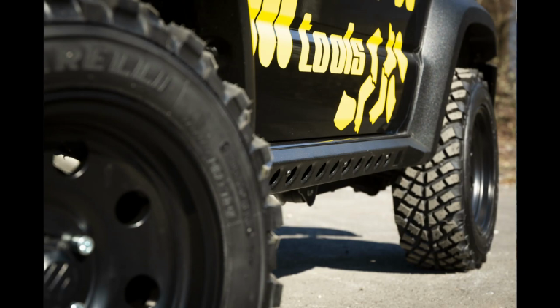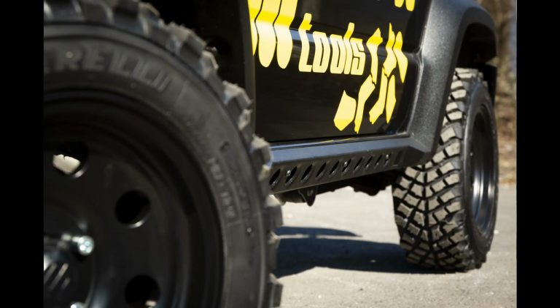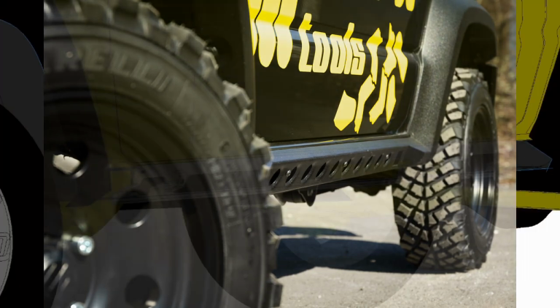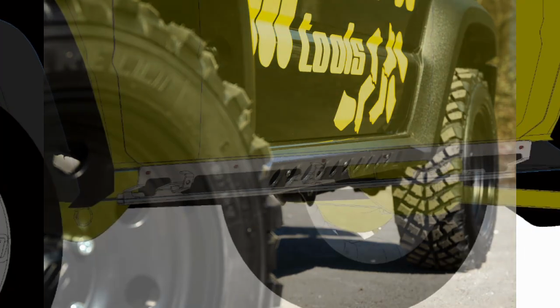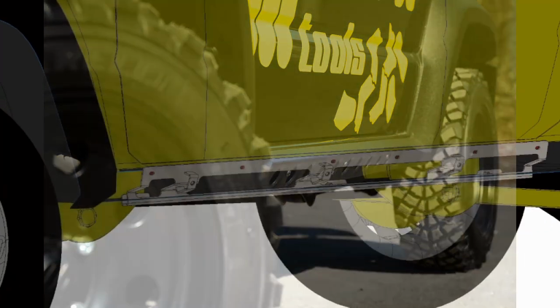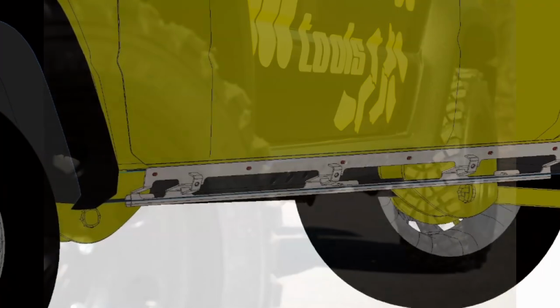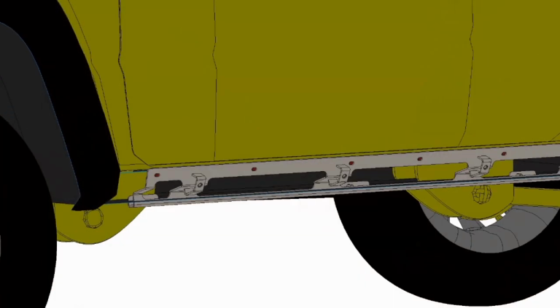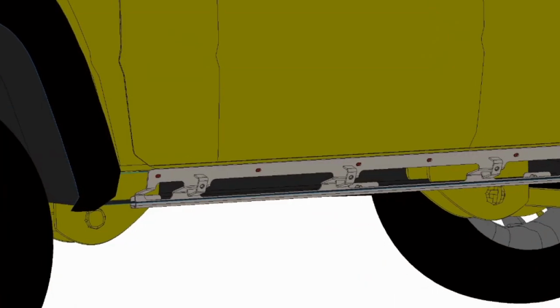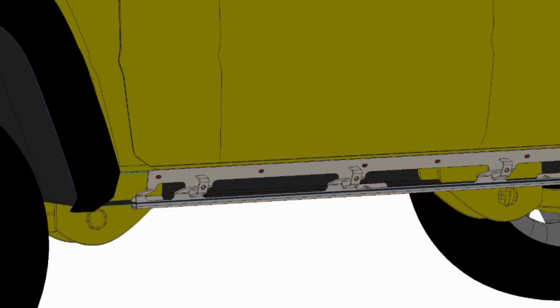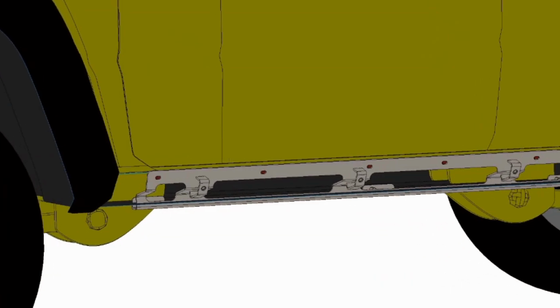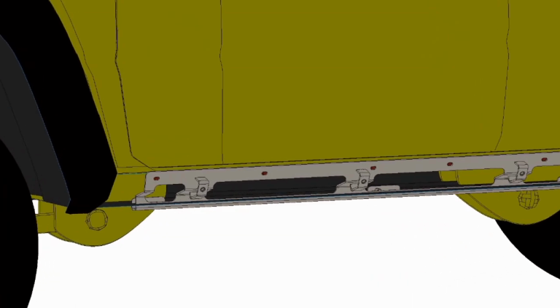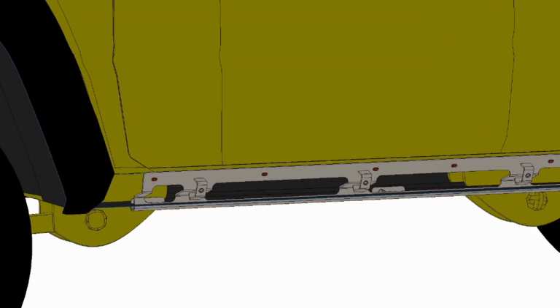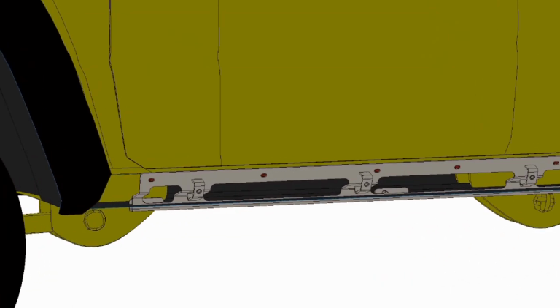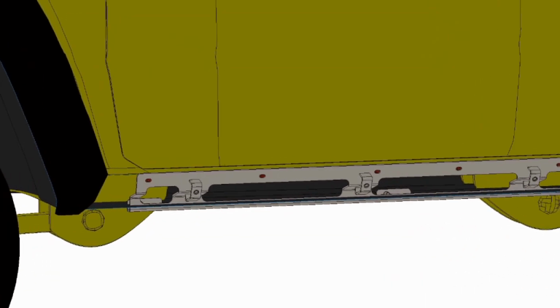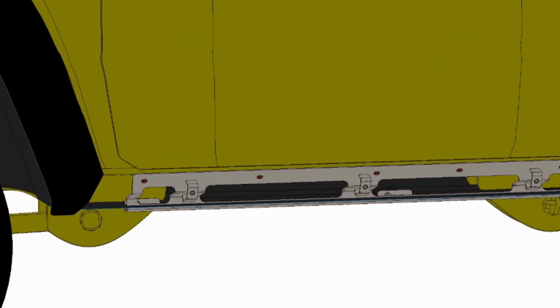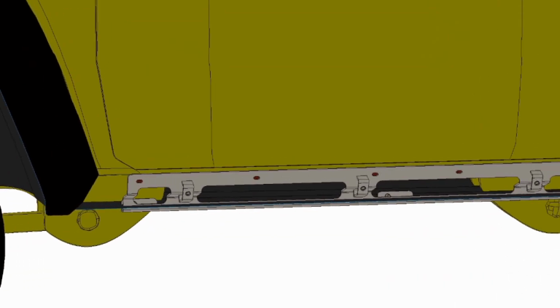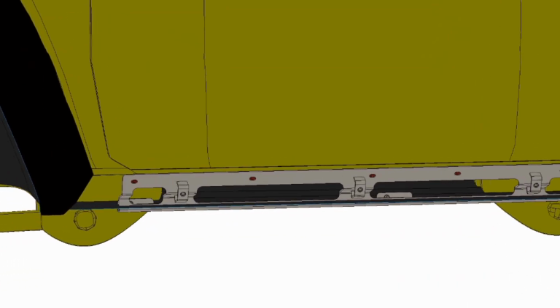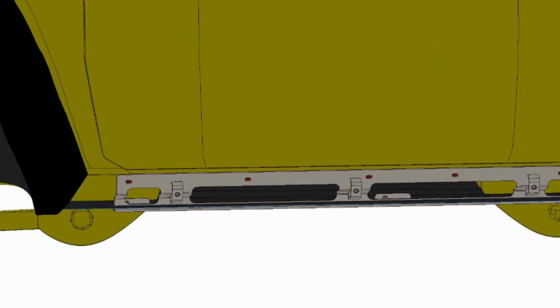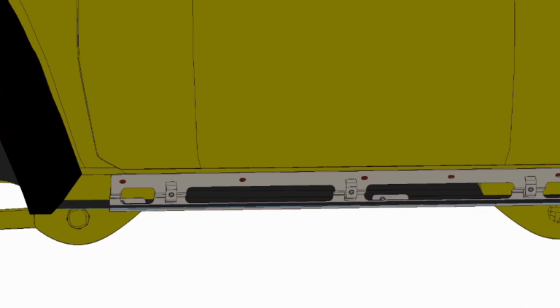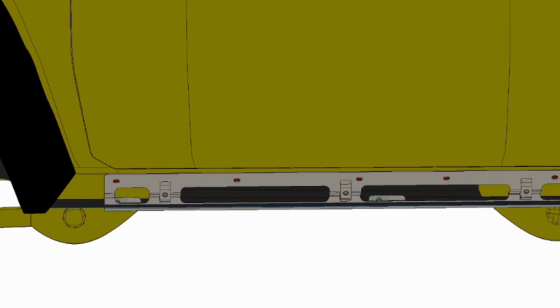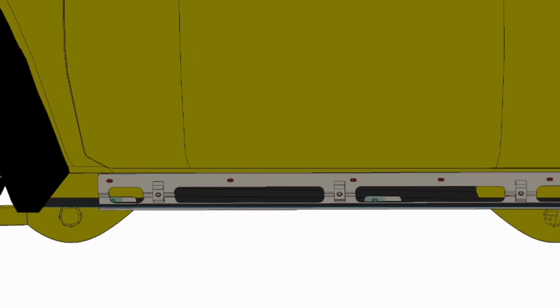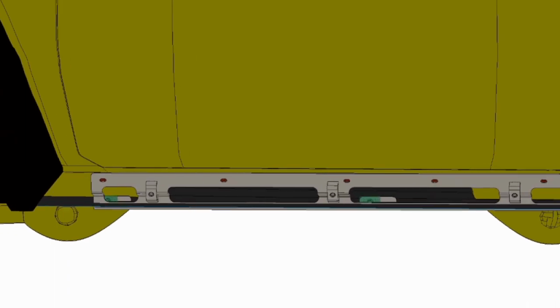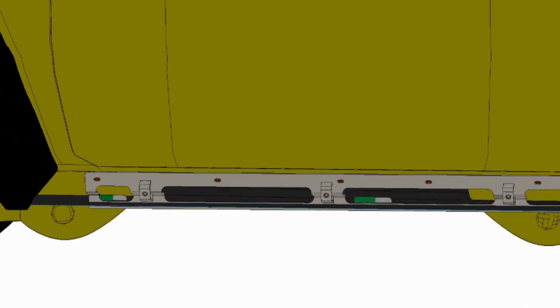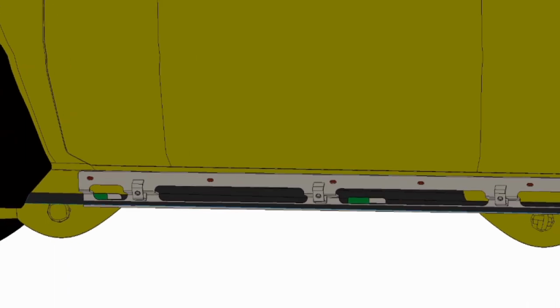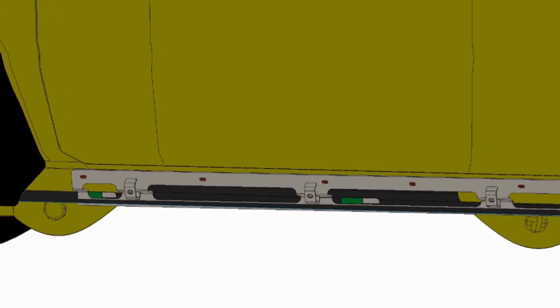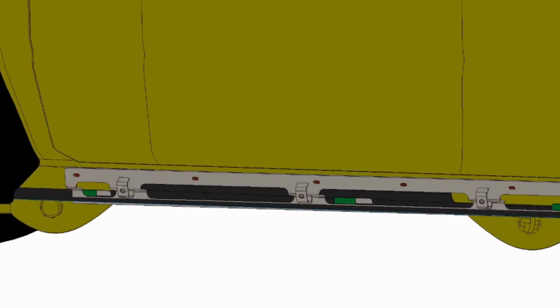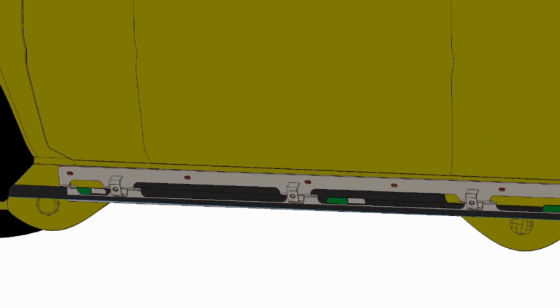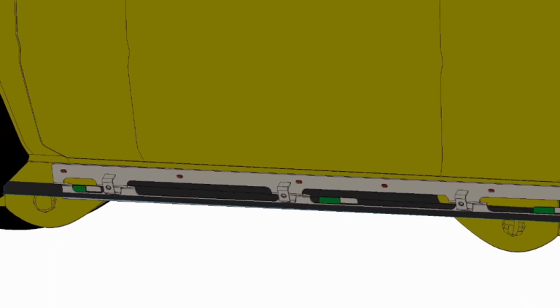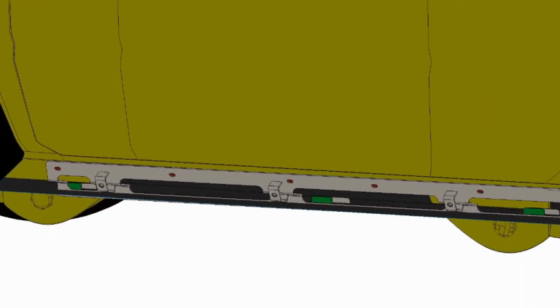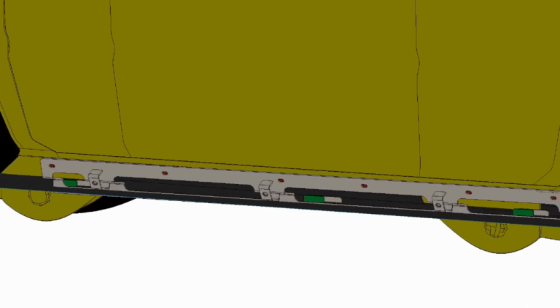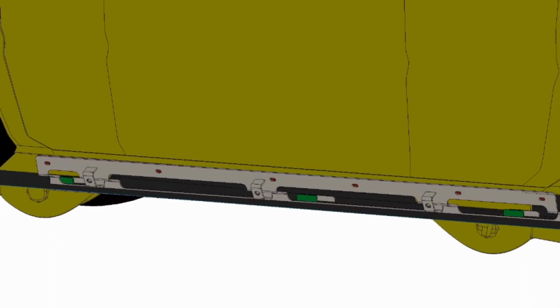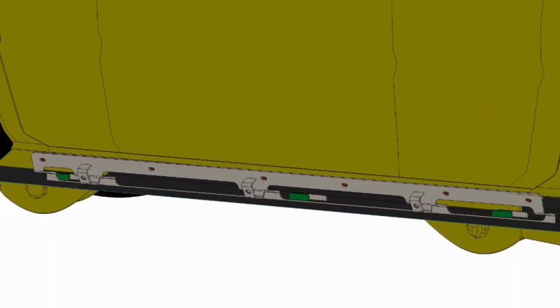On top it is bolted to the sill via rivet nuts, and on the bottom side we clamped the sill fold to hold the rock slider in place — rock solid.